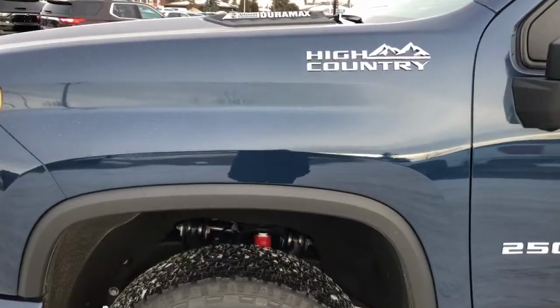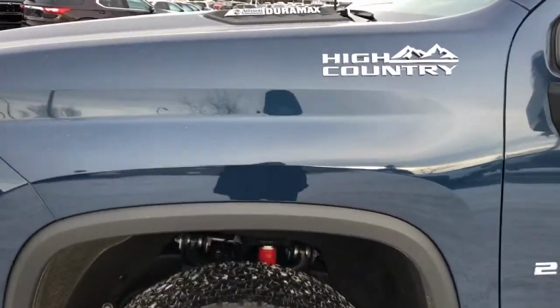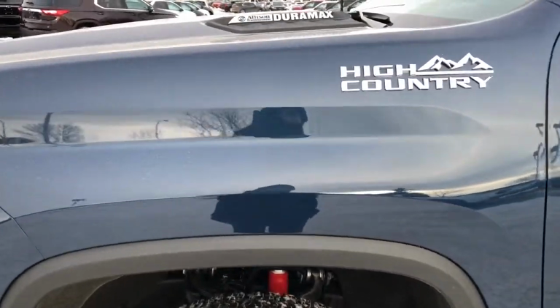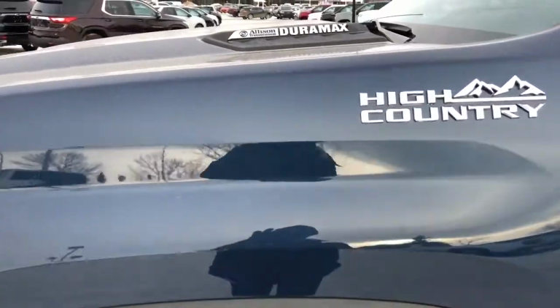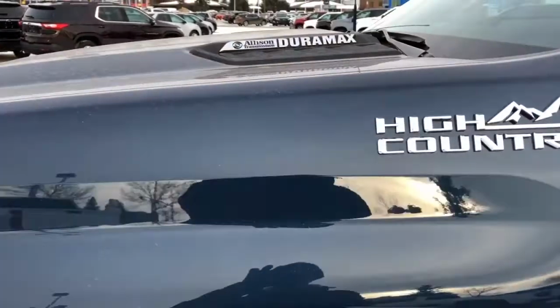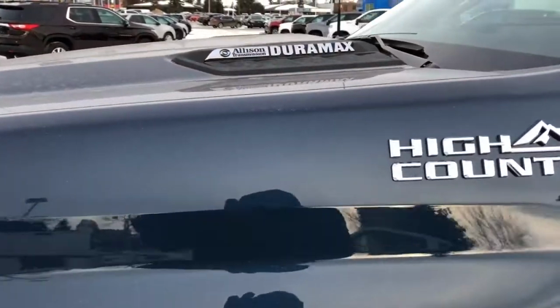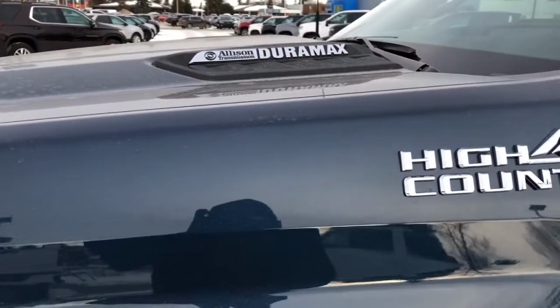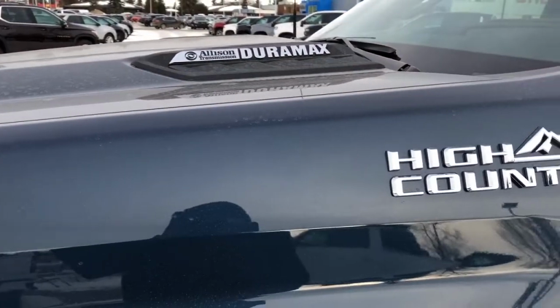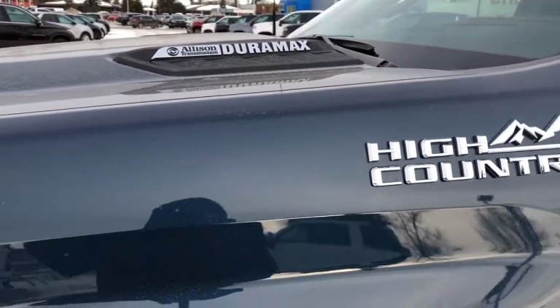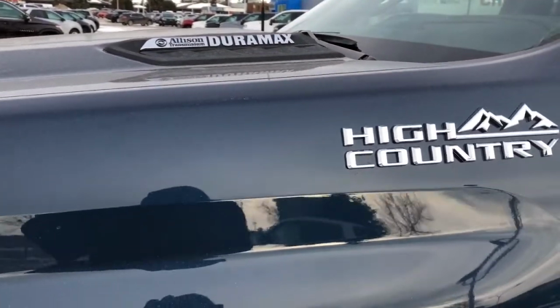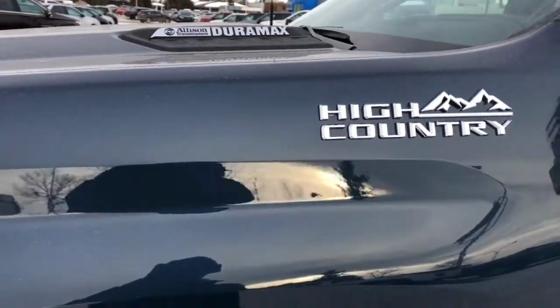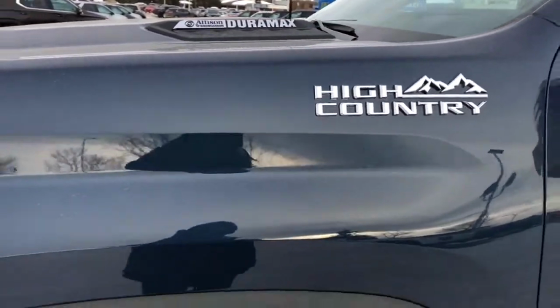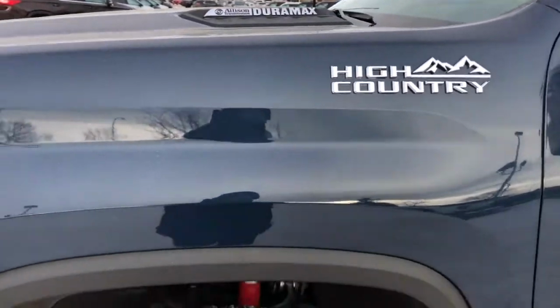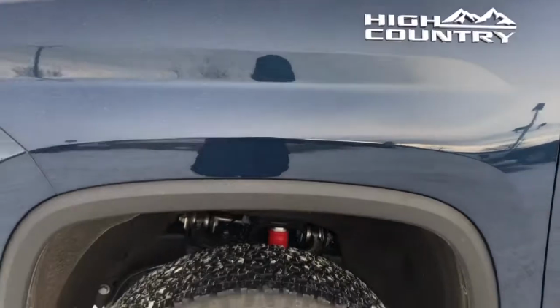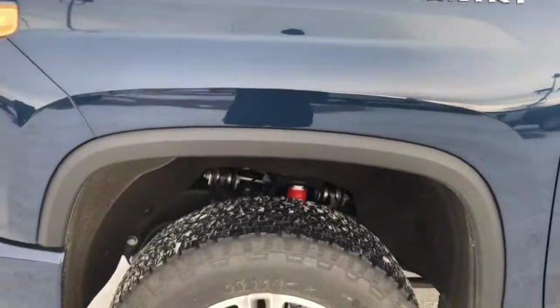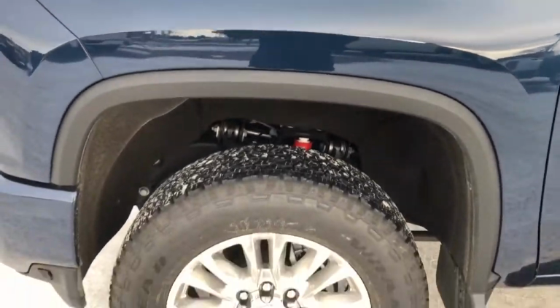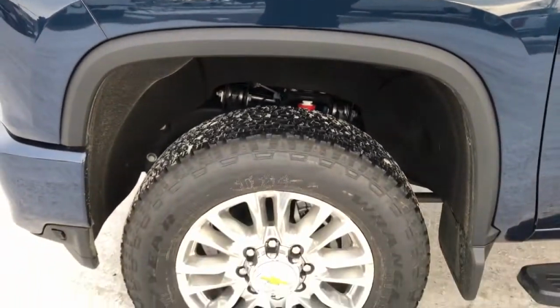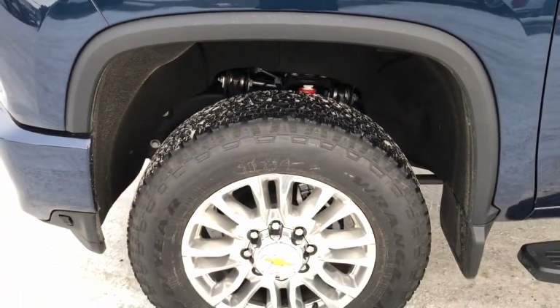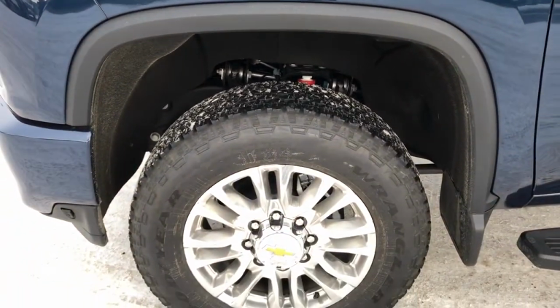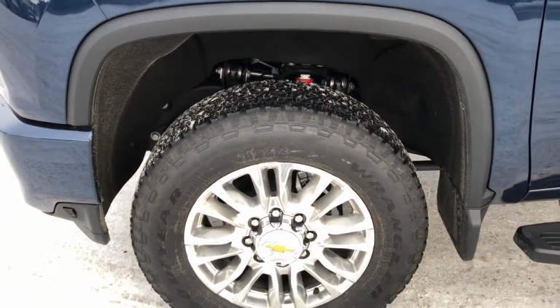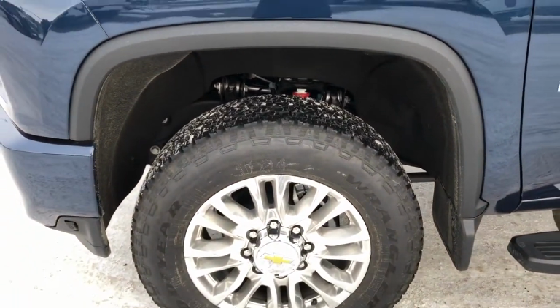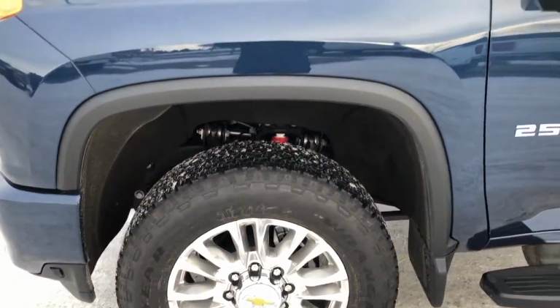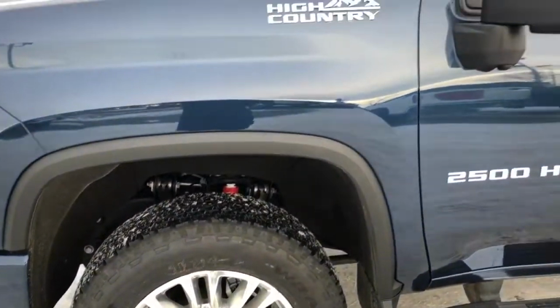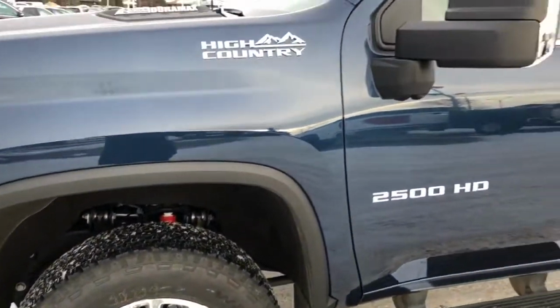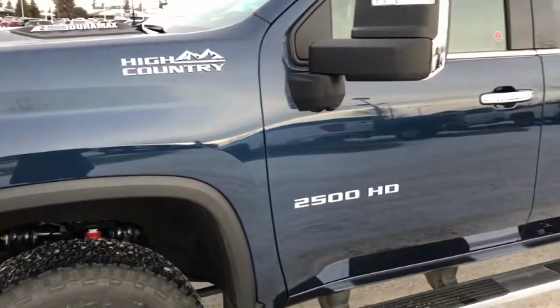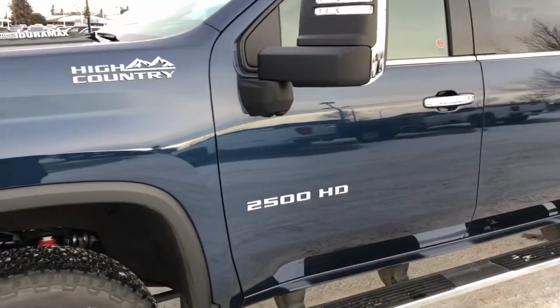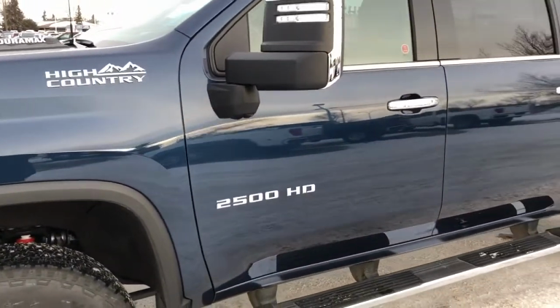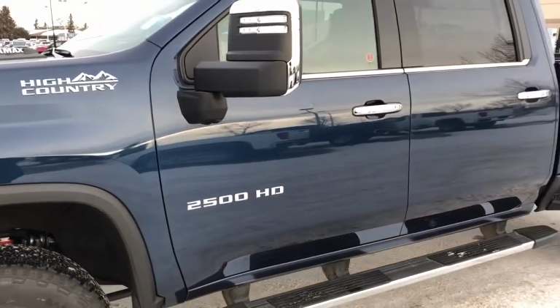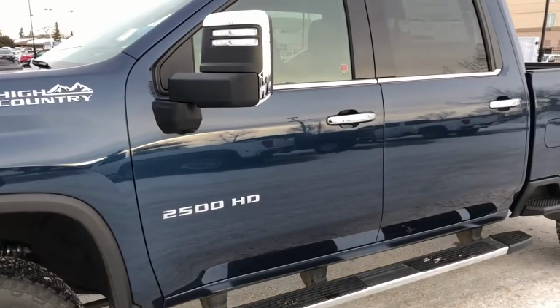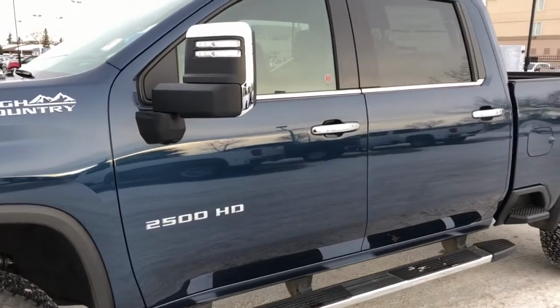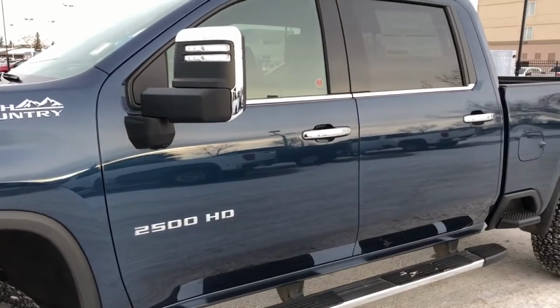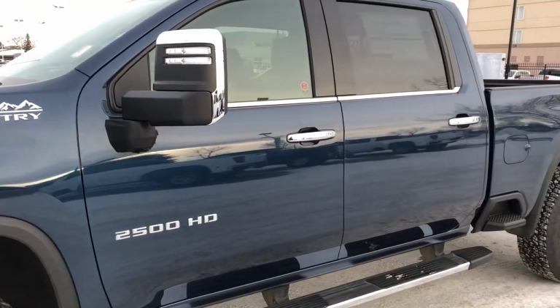Back onto the exterior, here we can see our Allison transmission, Duramax and High Country badging in chrome, our alloy rim with Chevrolet badge center caps, 2500 HD badging, and our chrome accents and running boards.